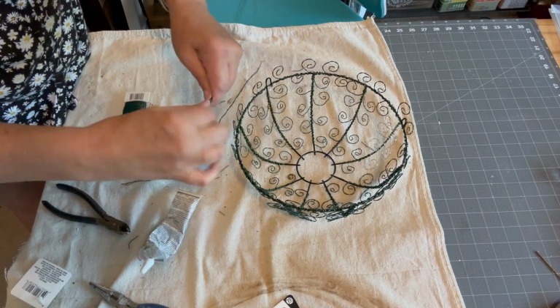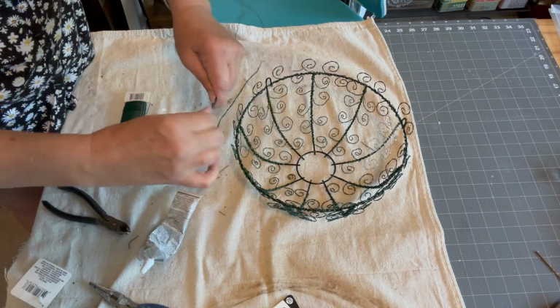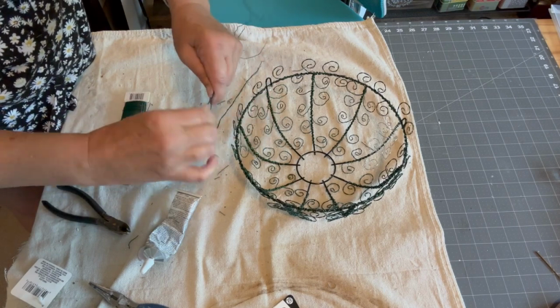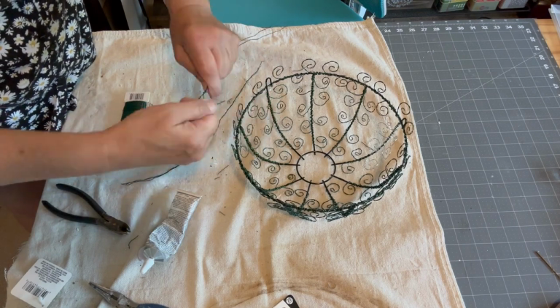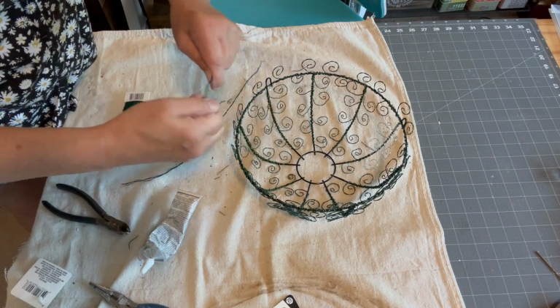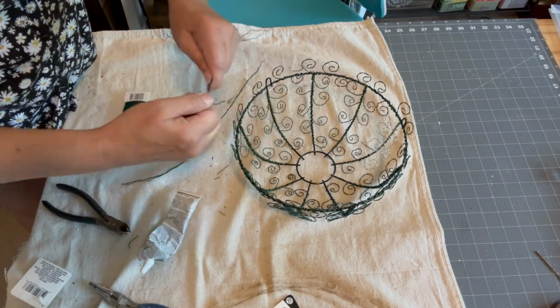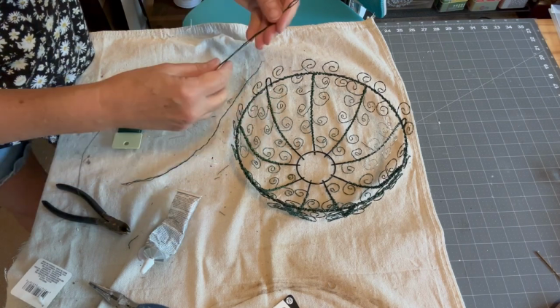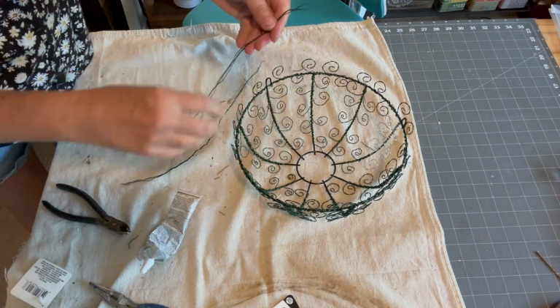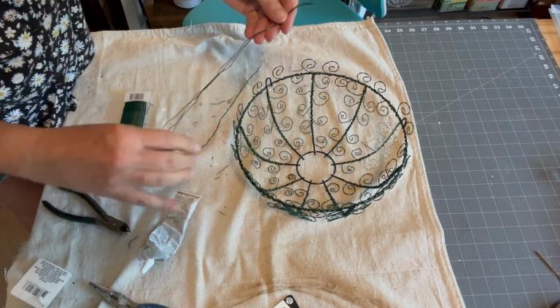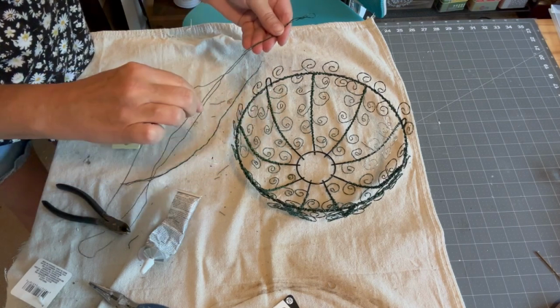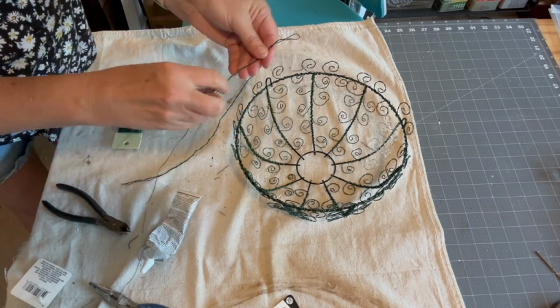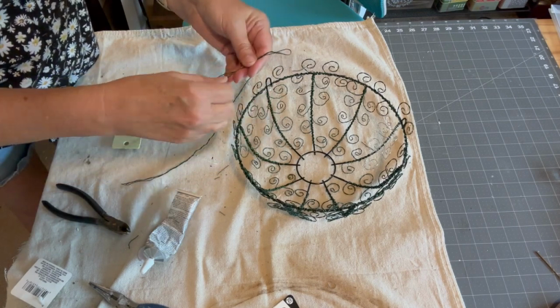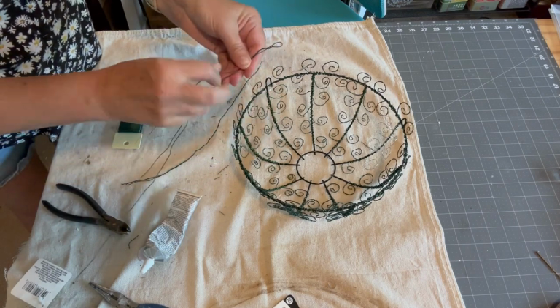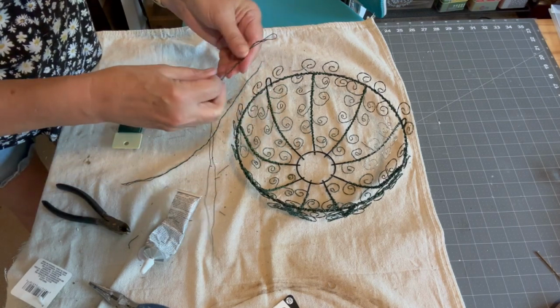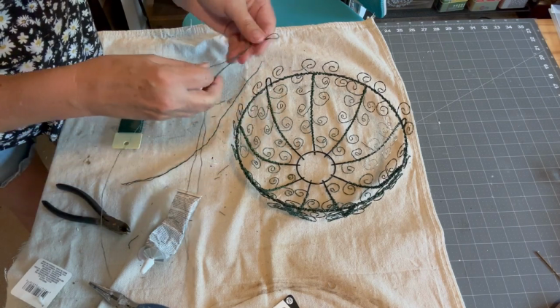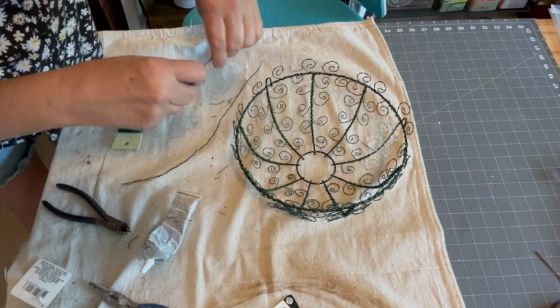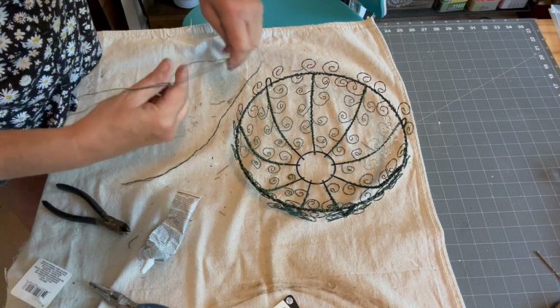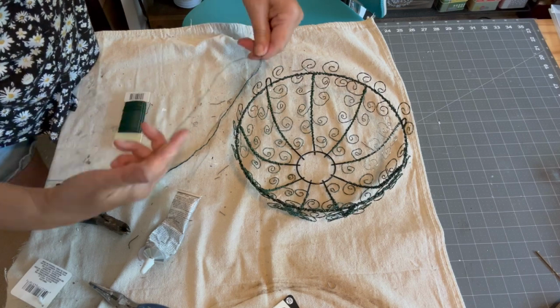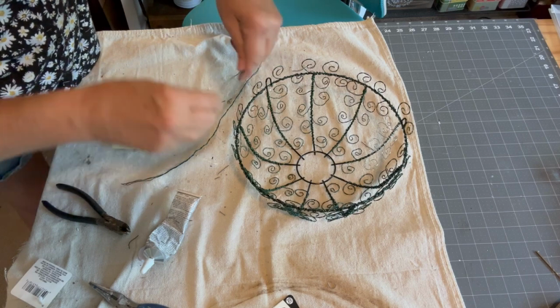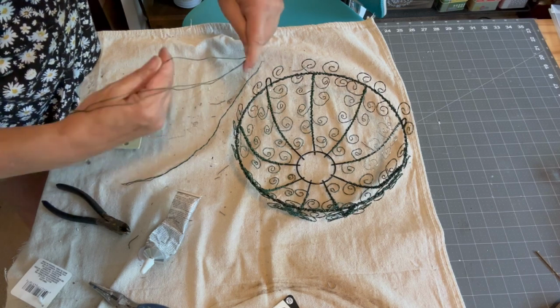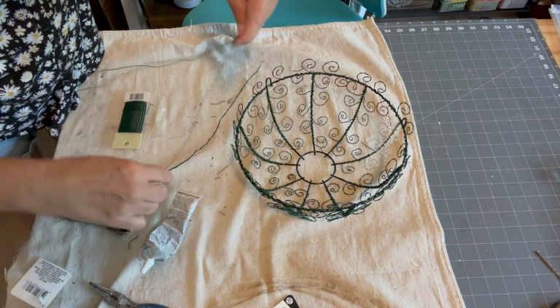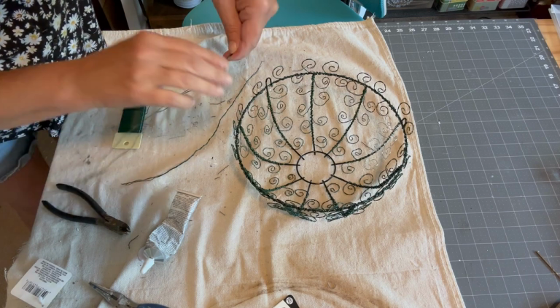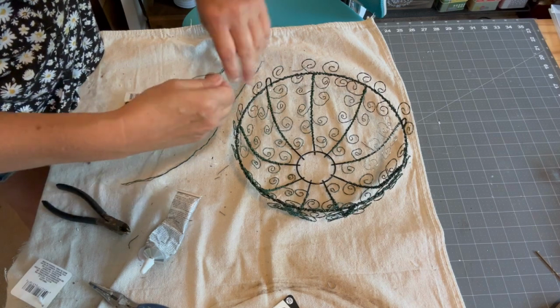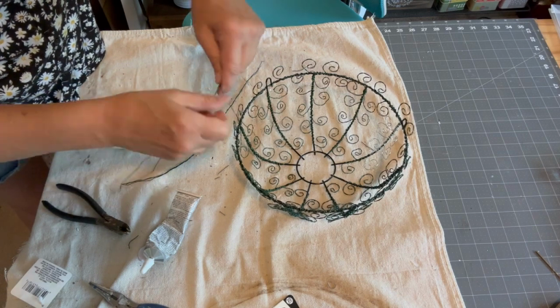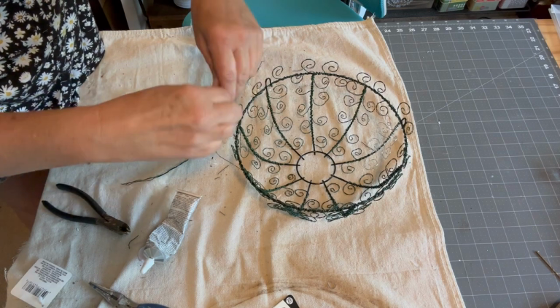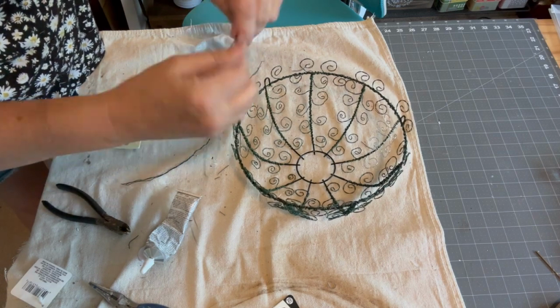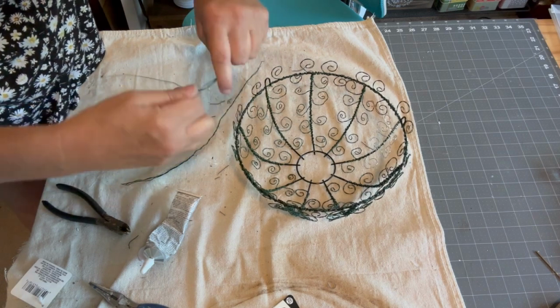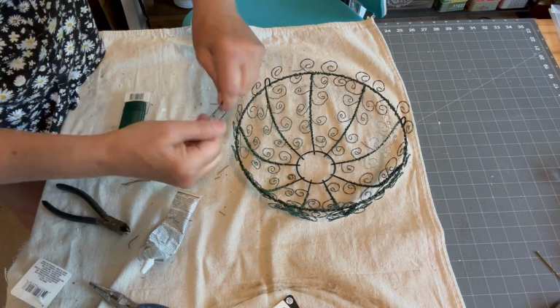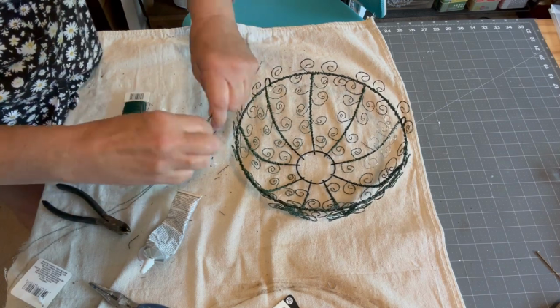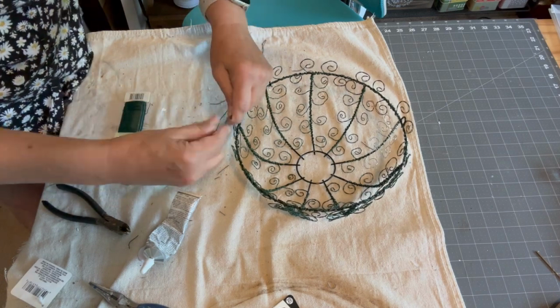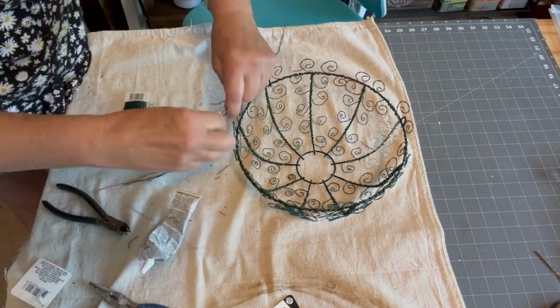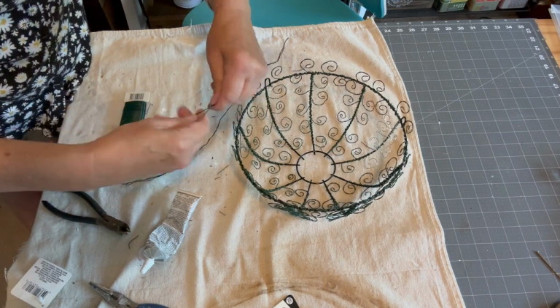To make the handle I used two bunches consisting of three wires each and twisted them together to form a loop, and then I attached that to the center ring.